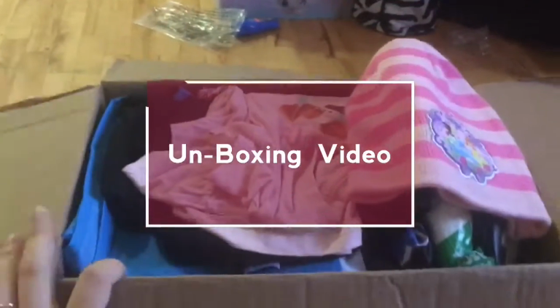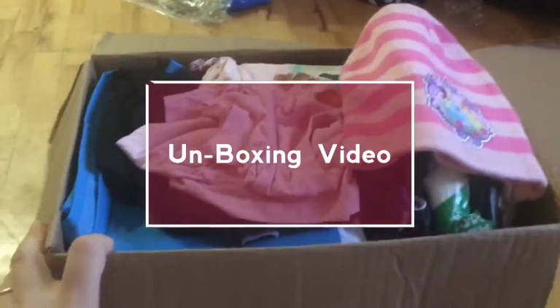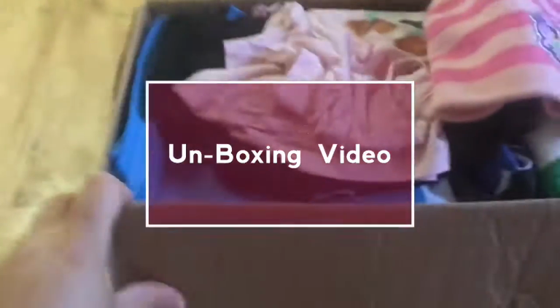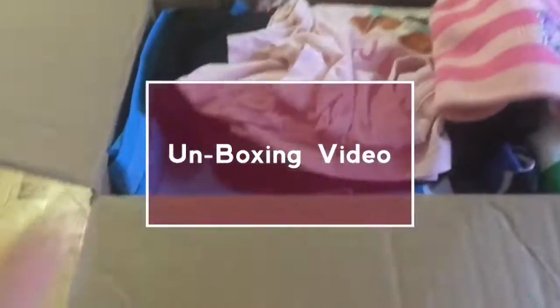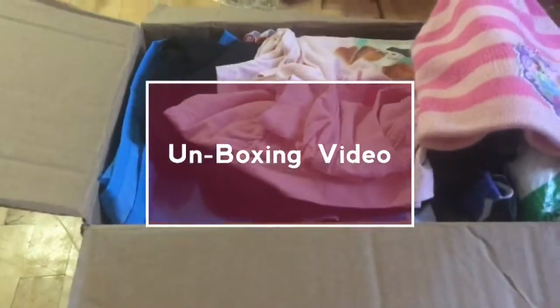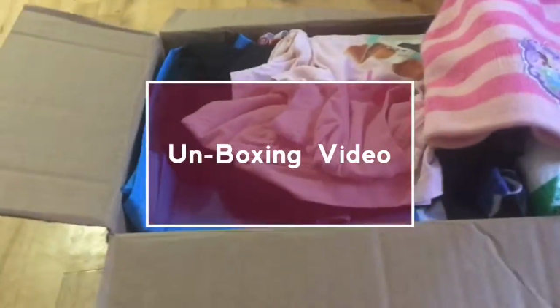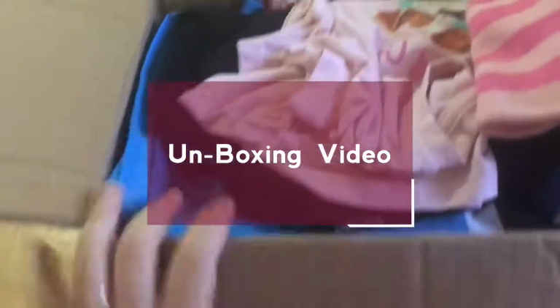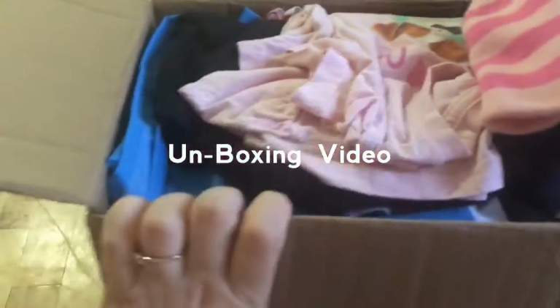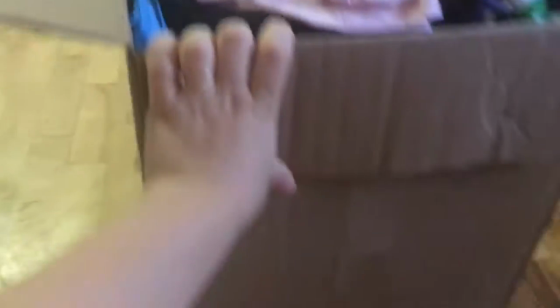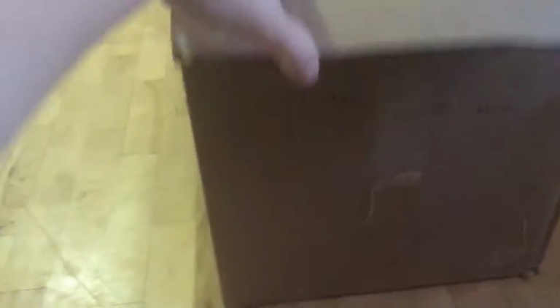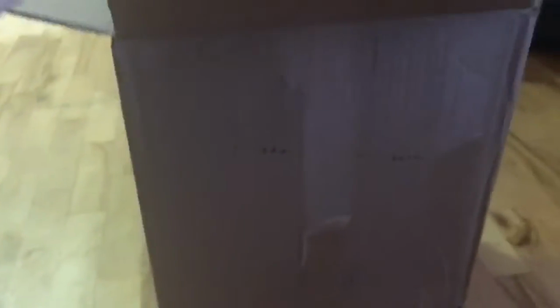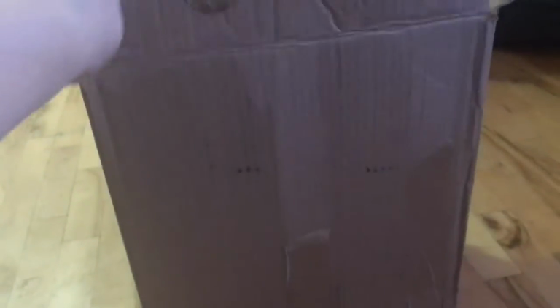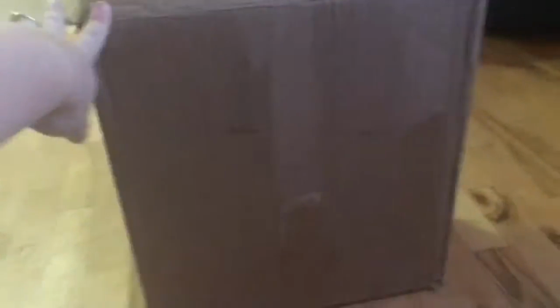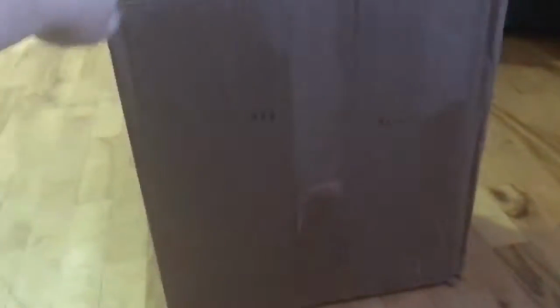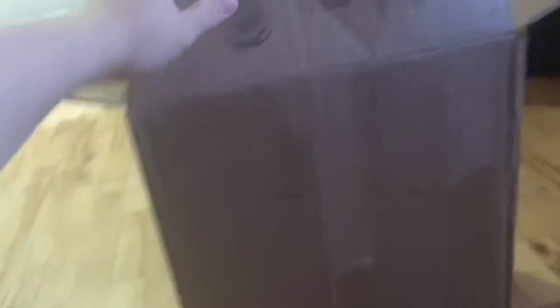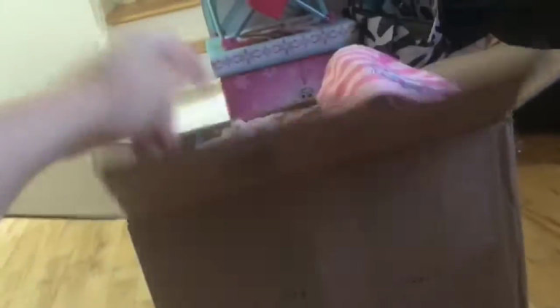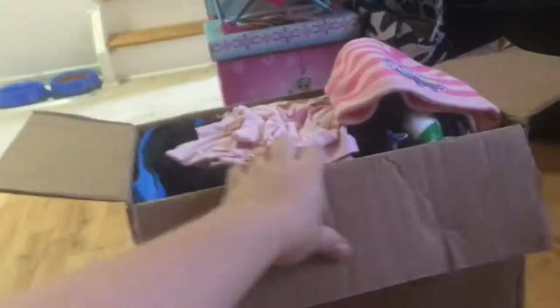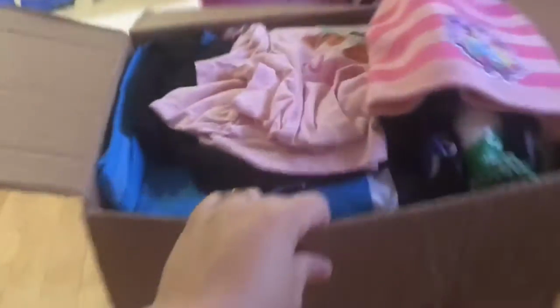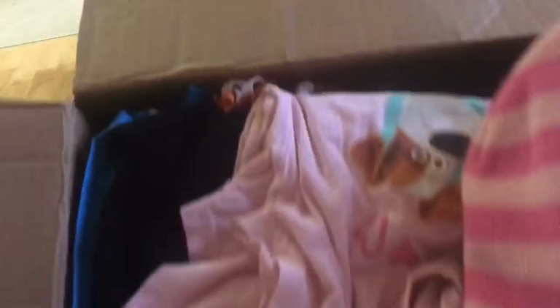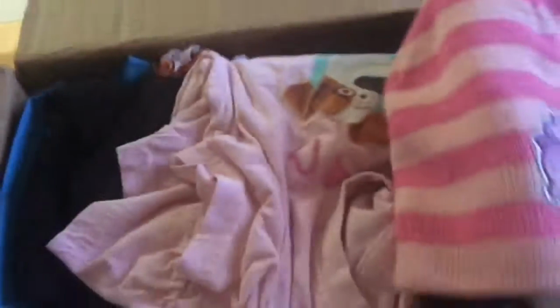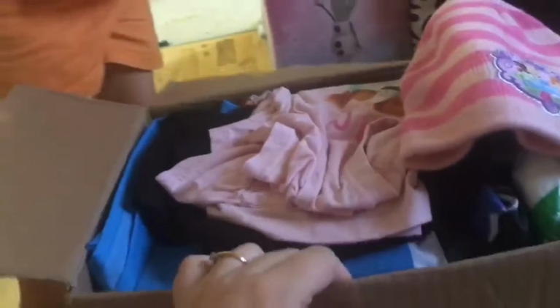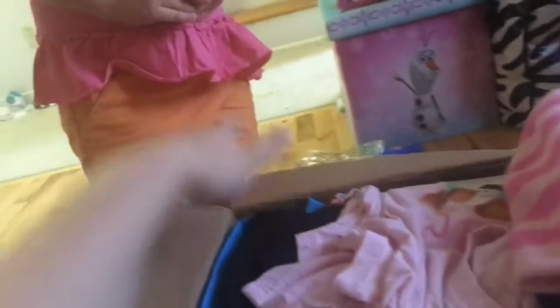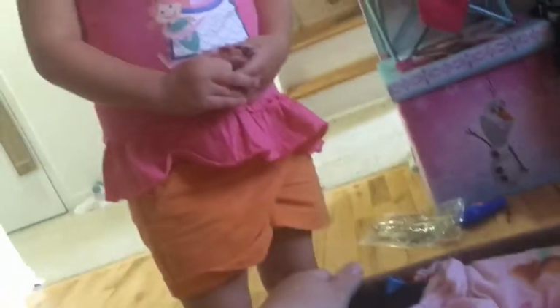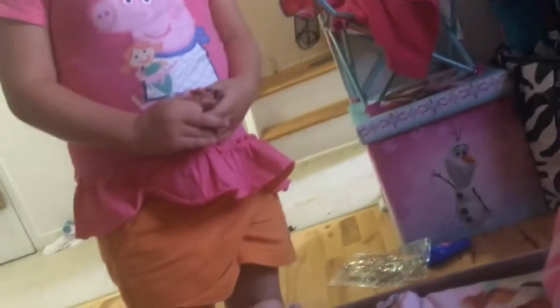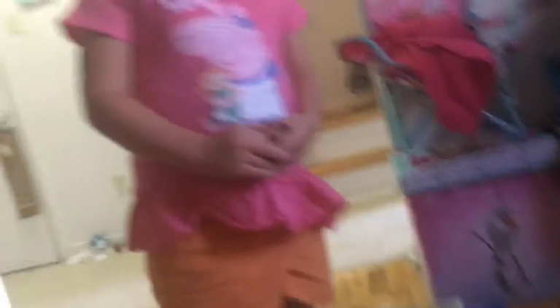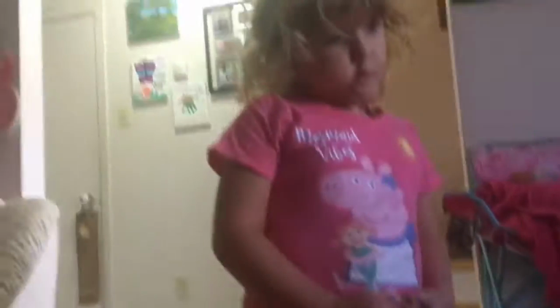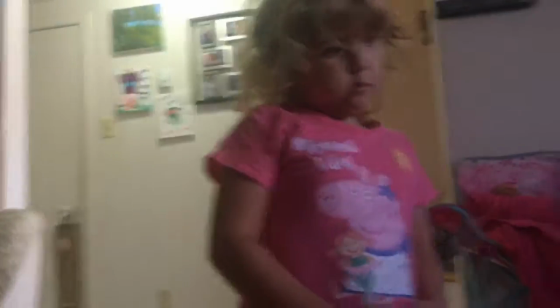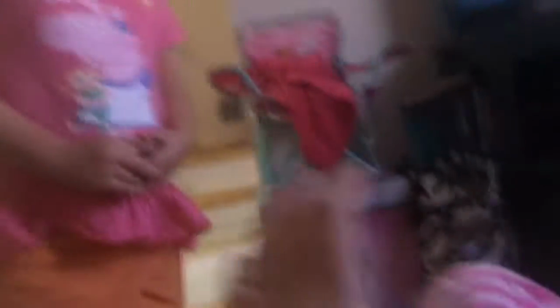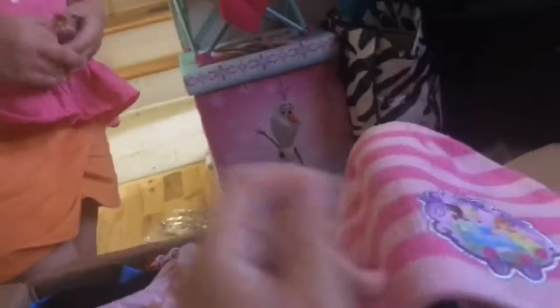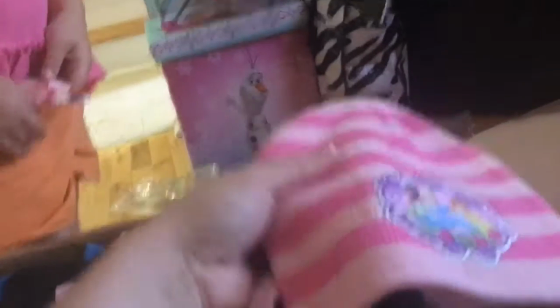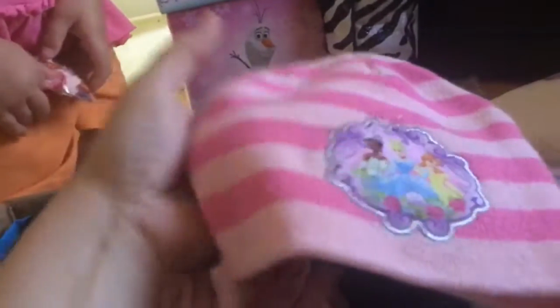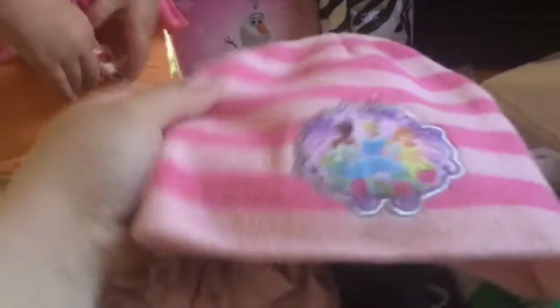Good afternoon guys! Today I have this big box - it is big. This is from Angie, so we'll dive right in. Emma's here with me today, so the first thing we got...